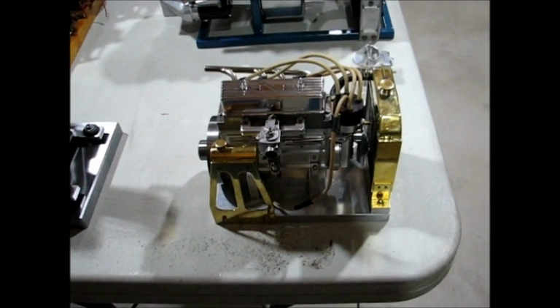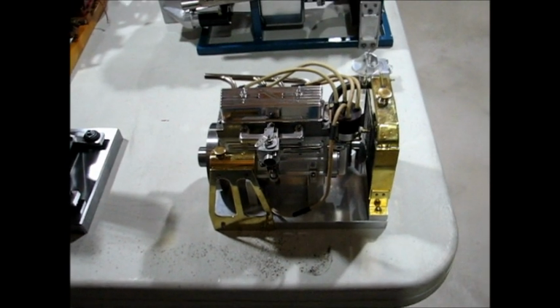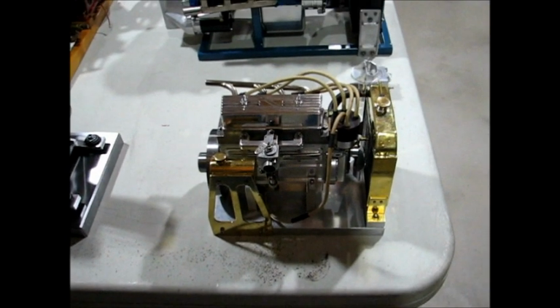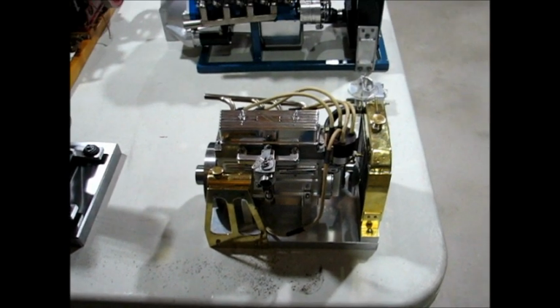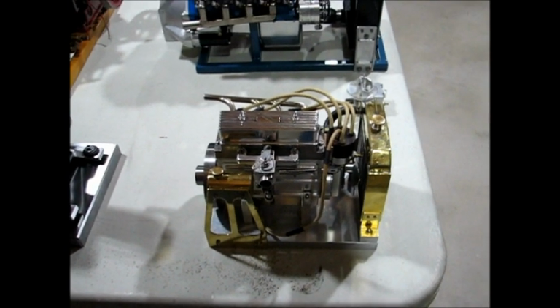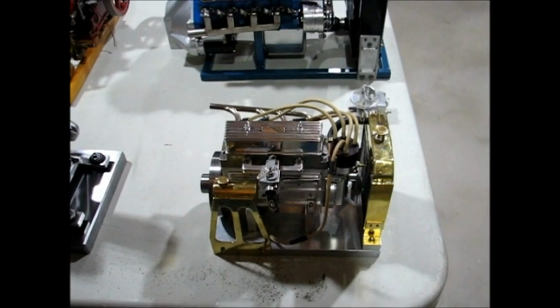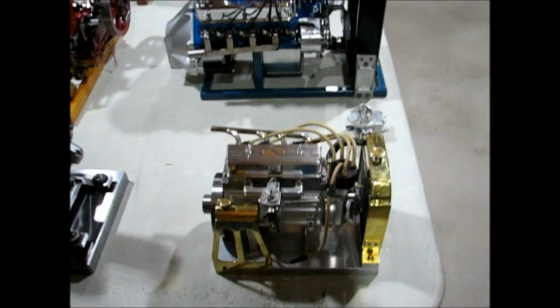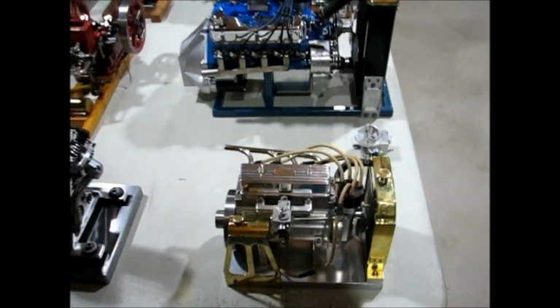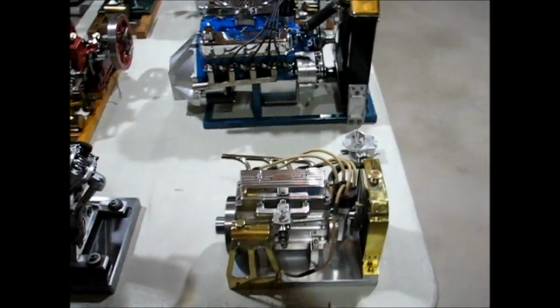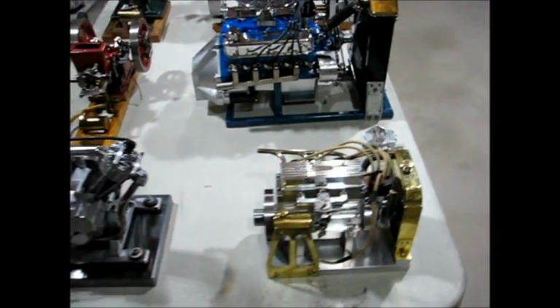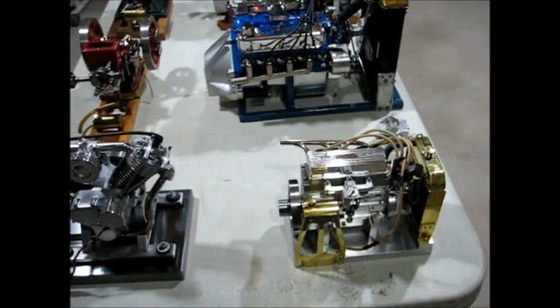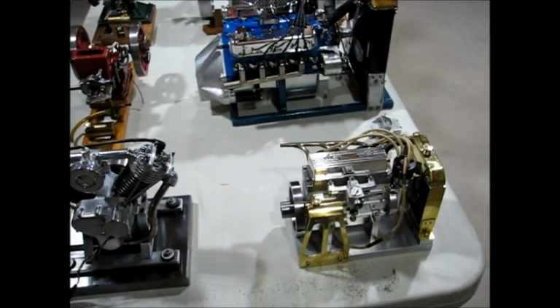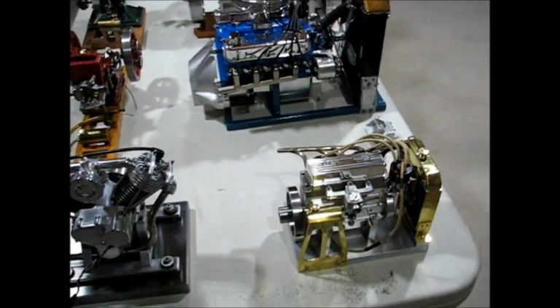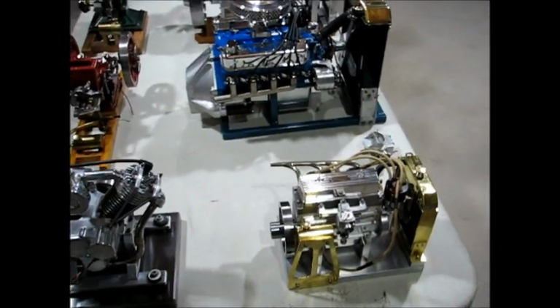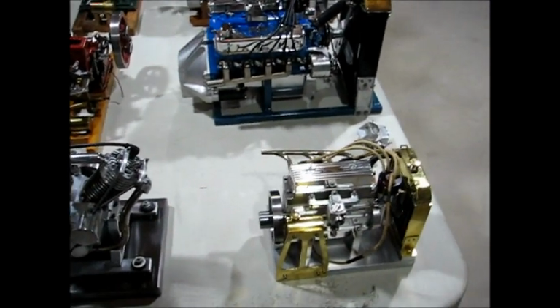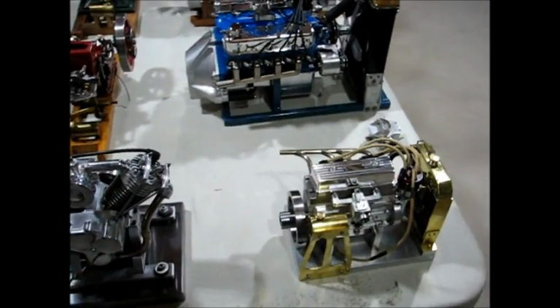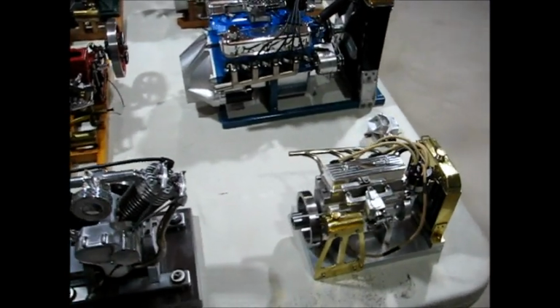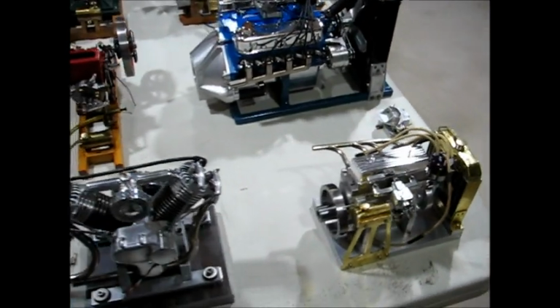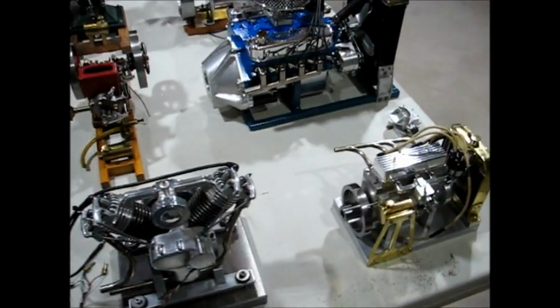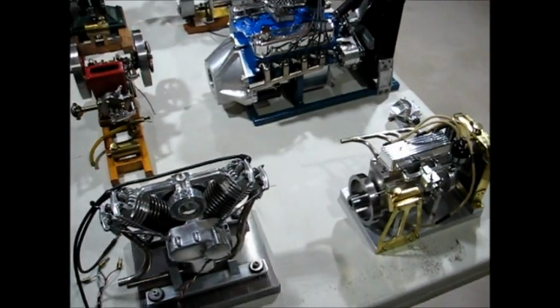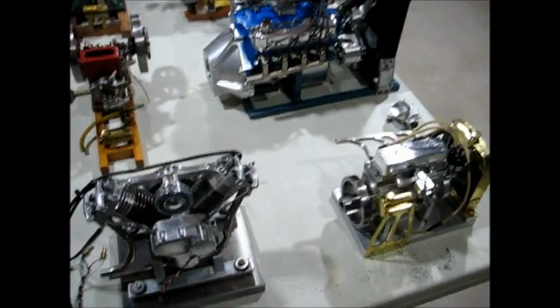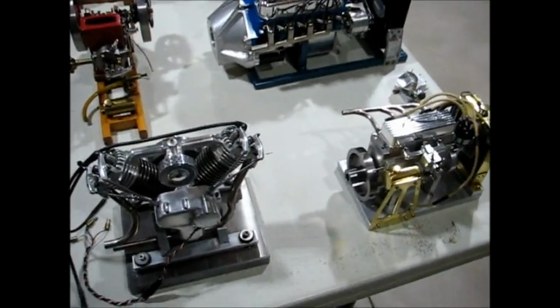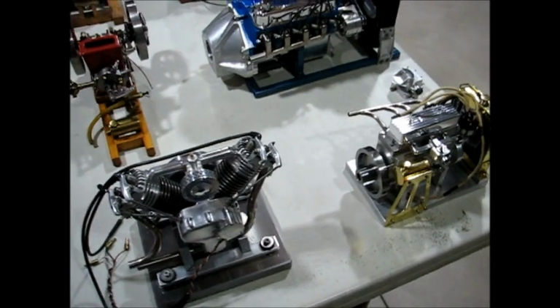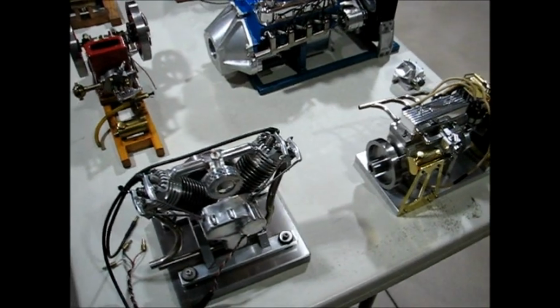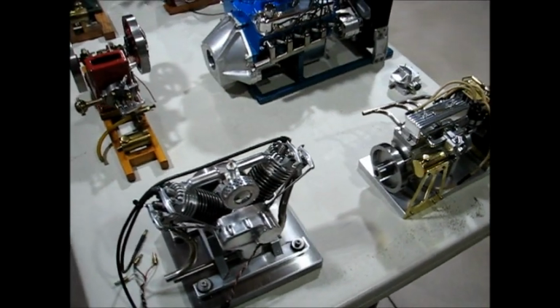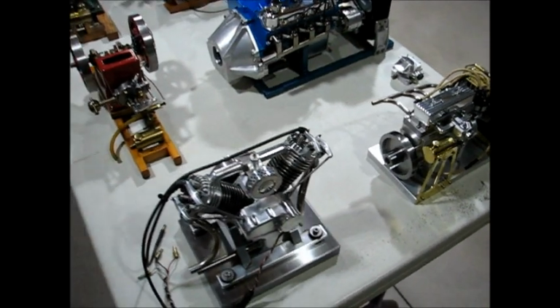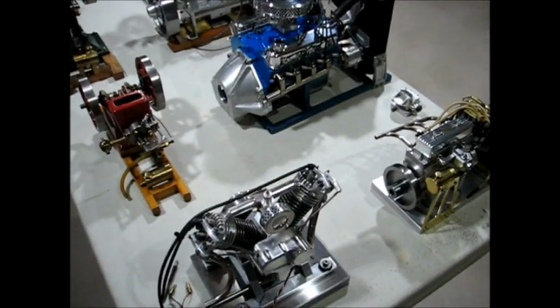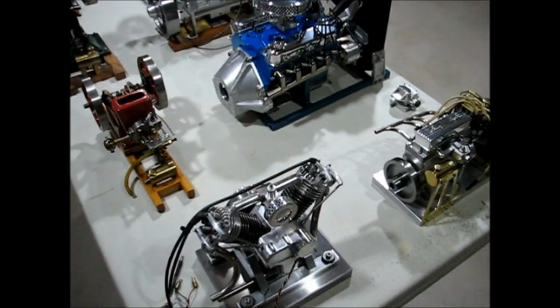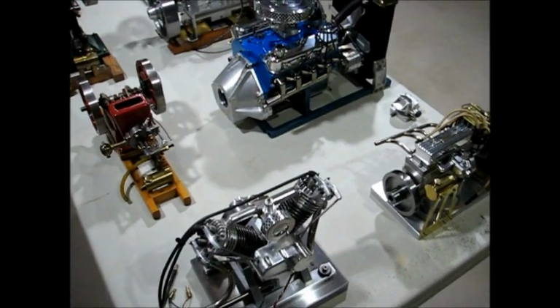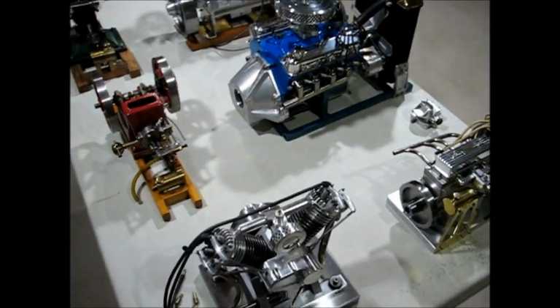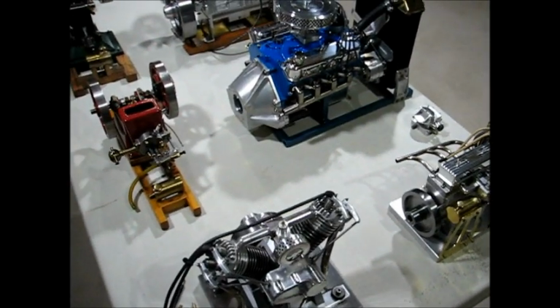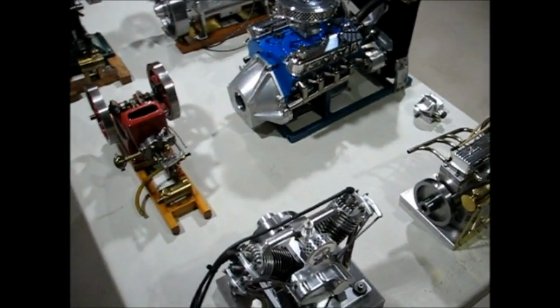So this is my collection of larger internal combustion engines. Thank you.